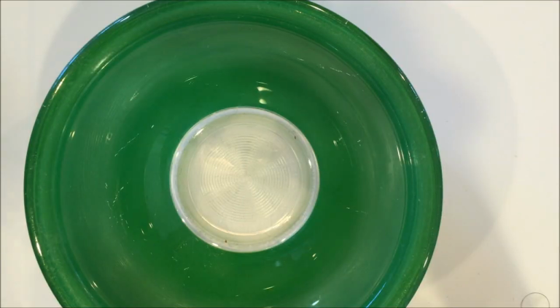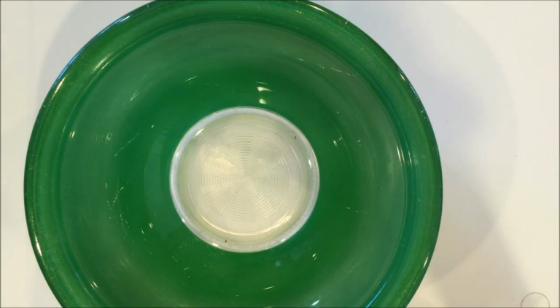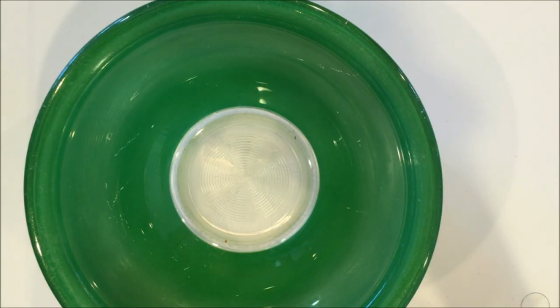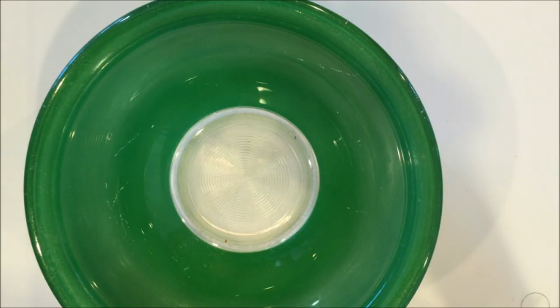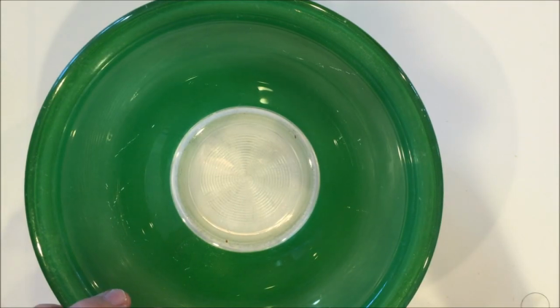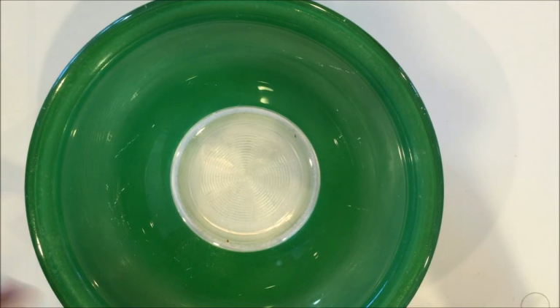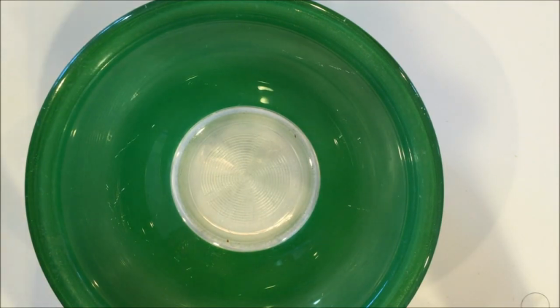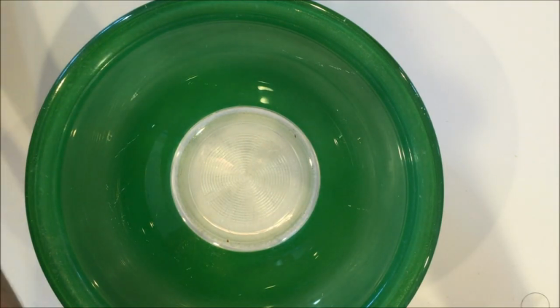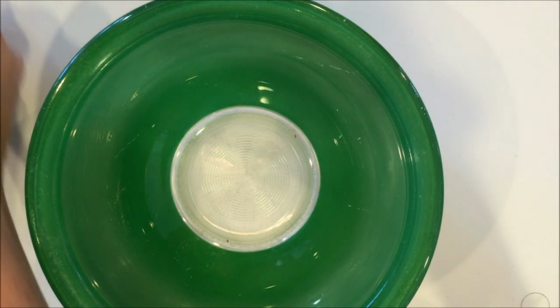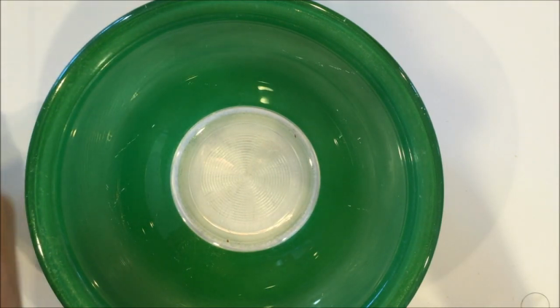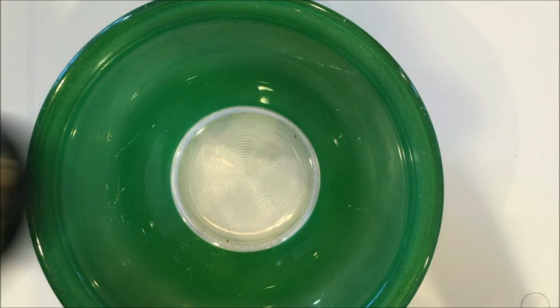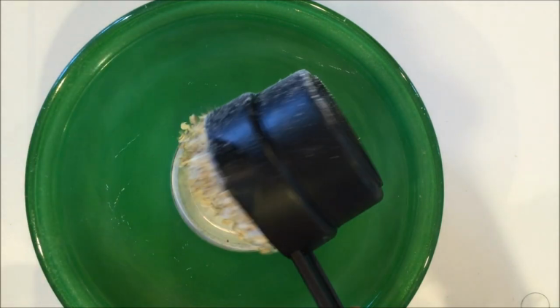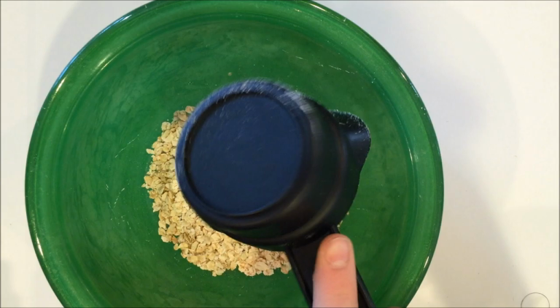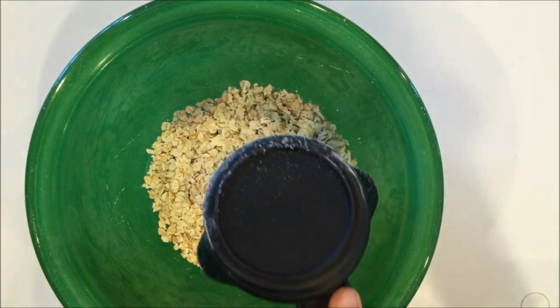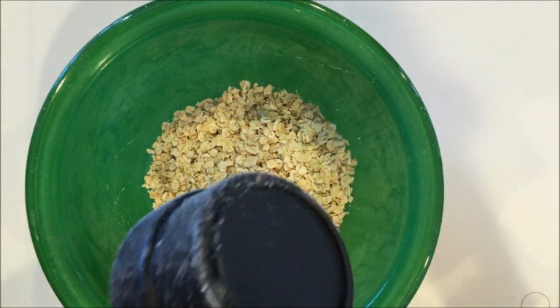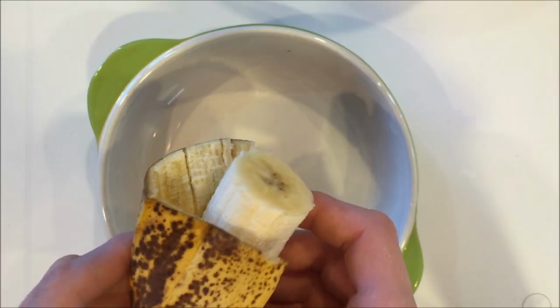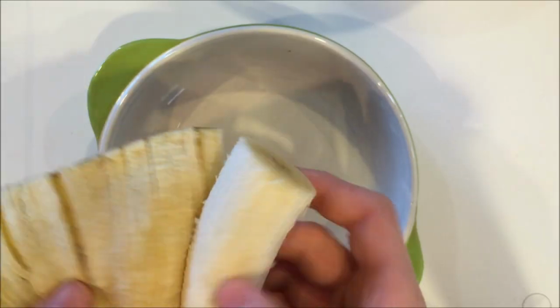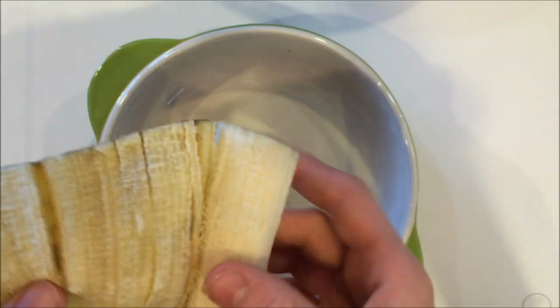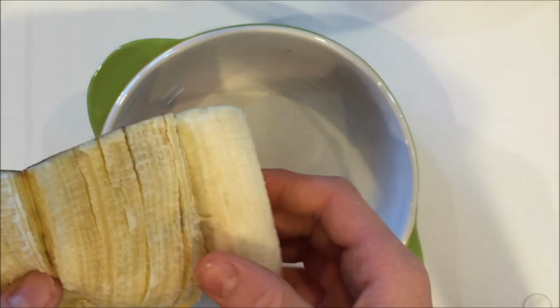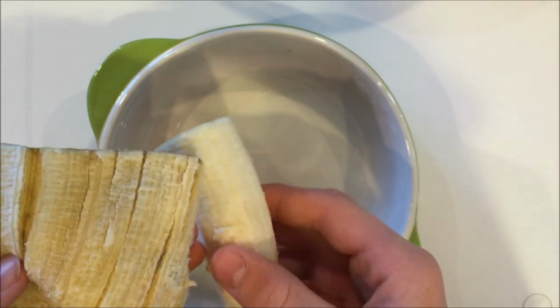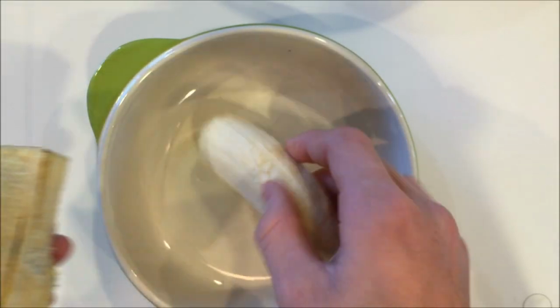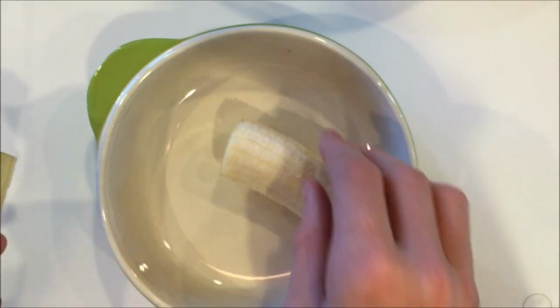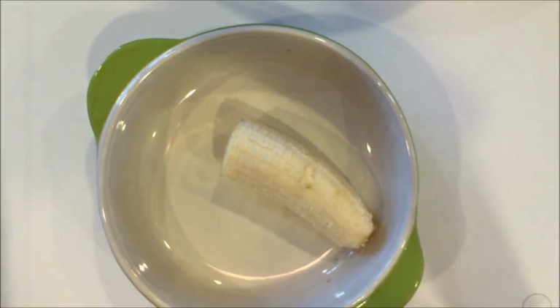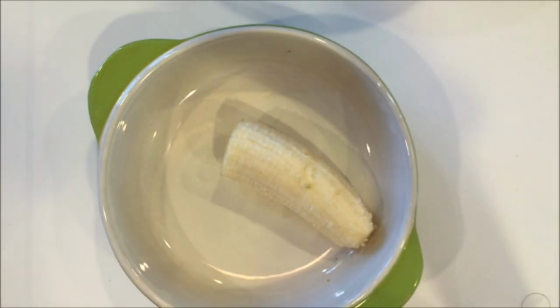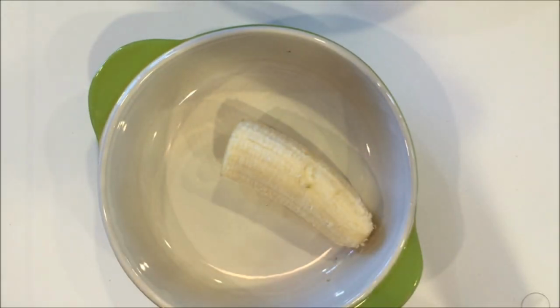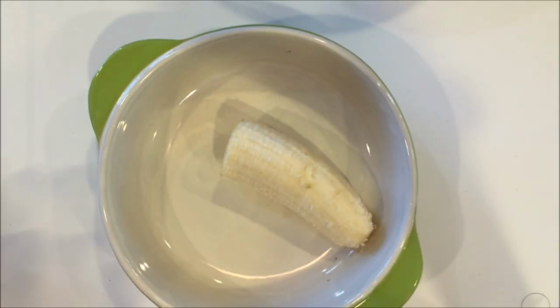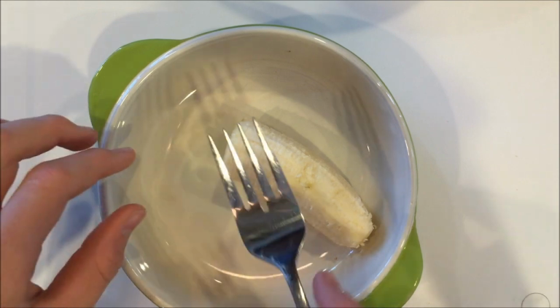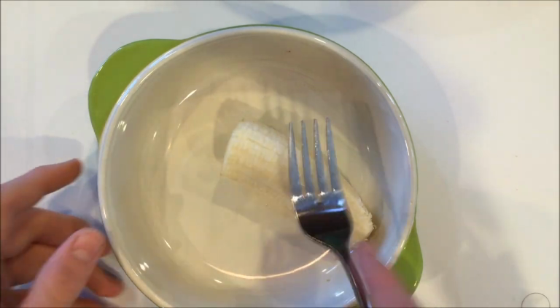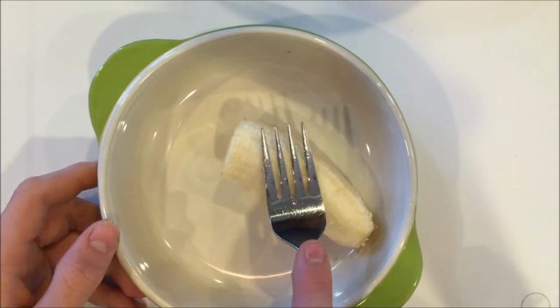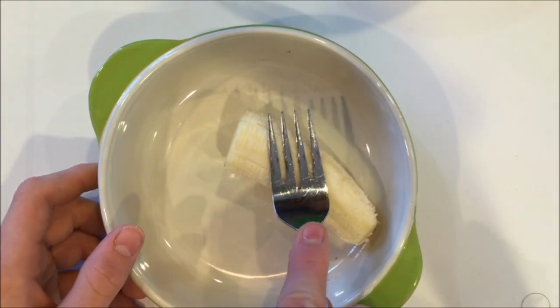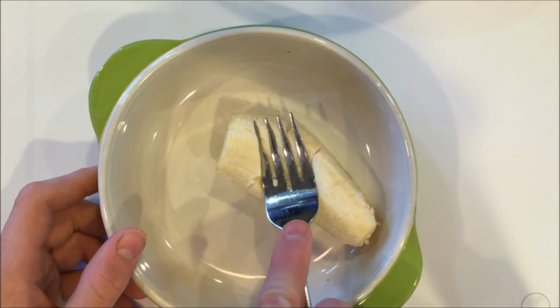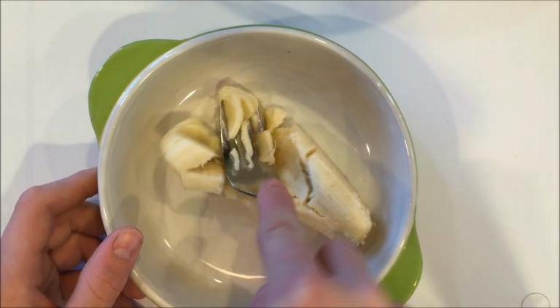Get a bowl big enough to mix your mixture in and add your oats. Get a smaller bowl, peel your banana, and put your banana in that bowl. Then use a fork and start mashing your banana.